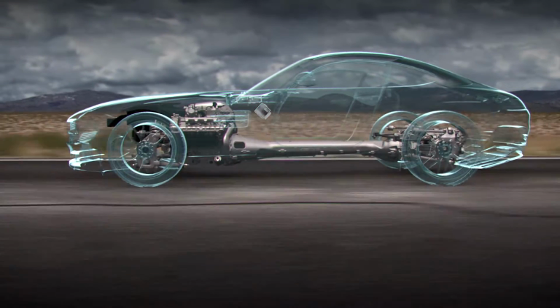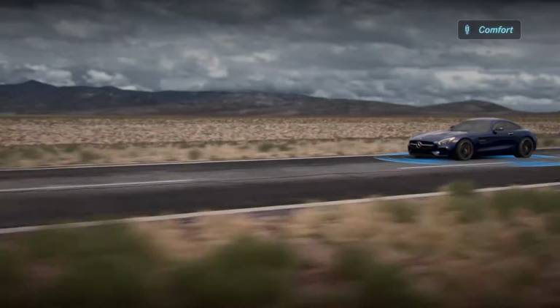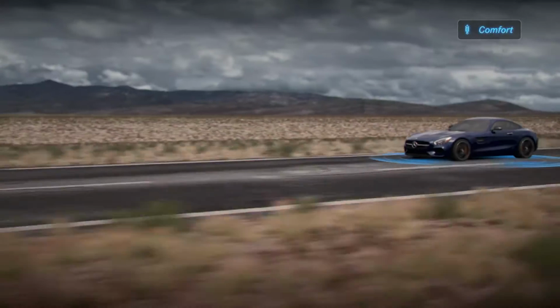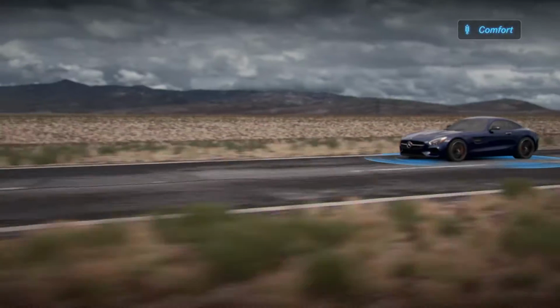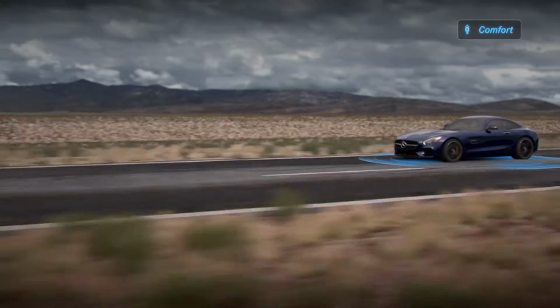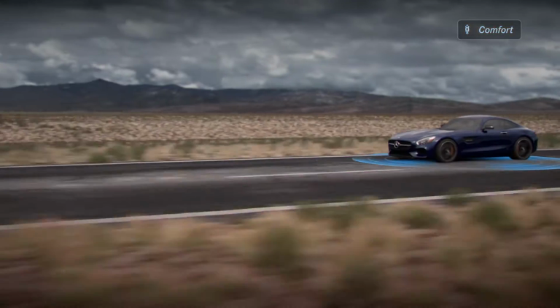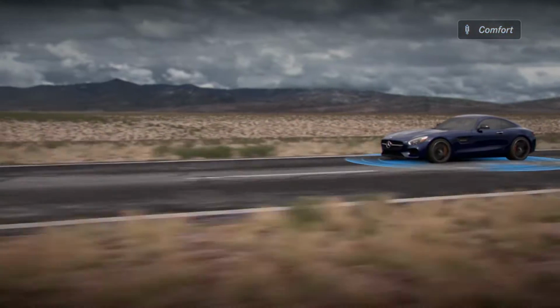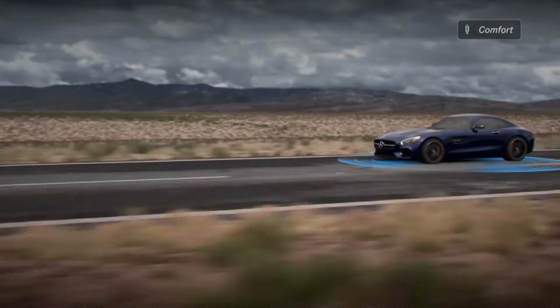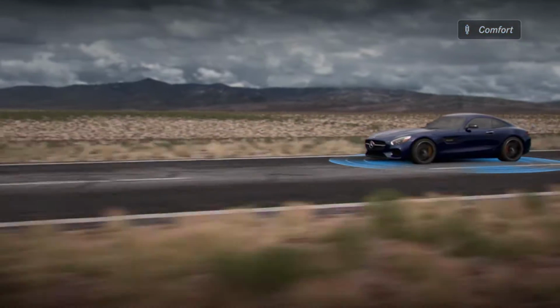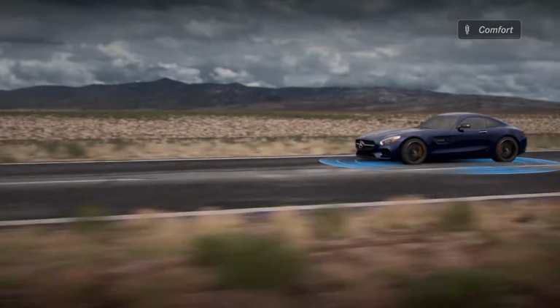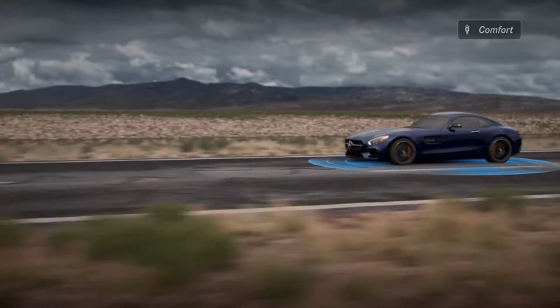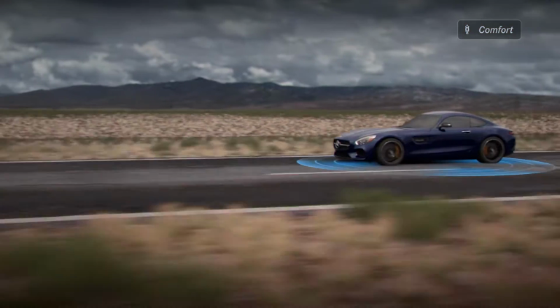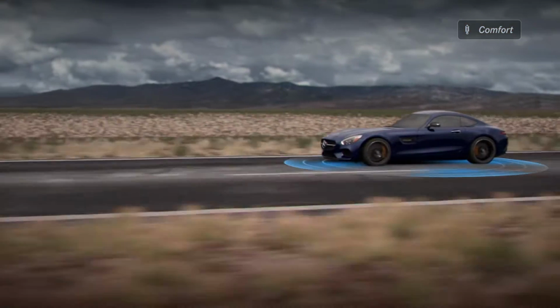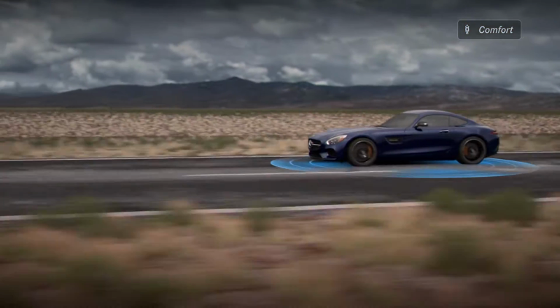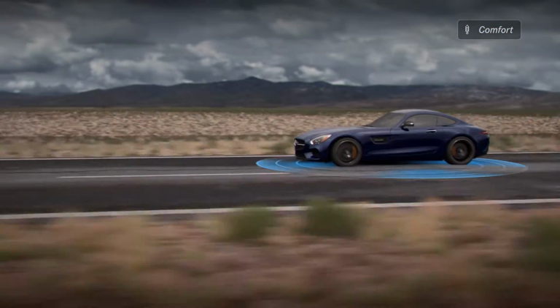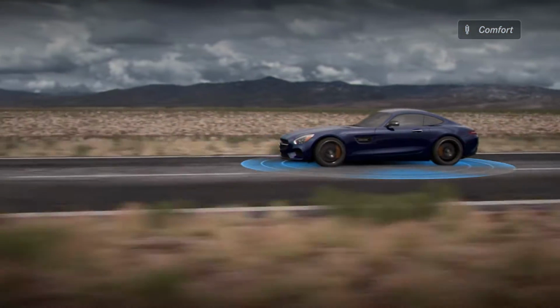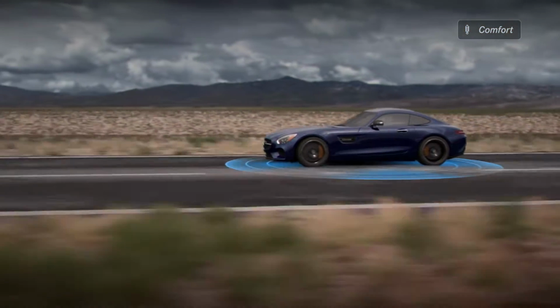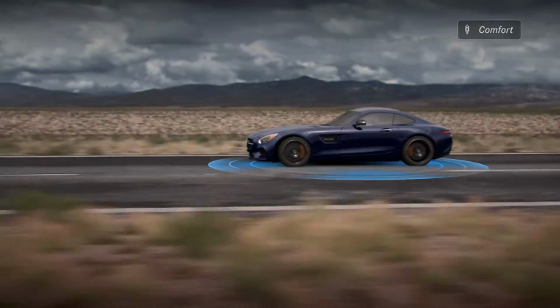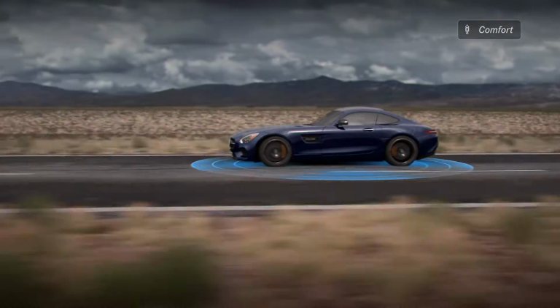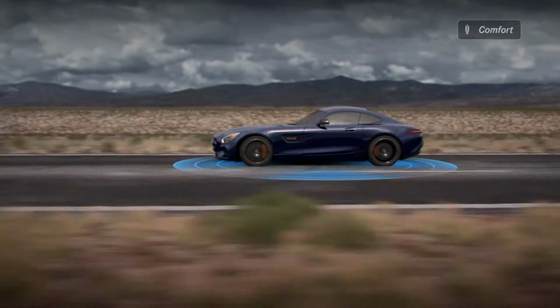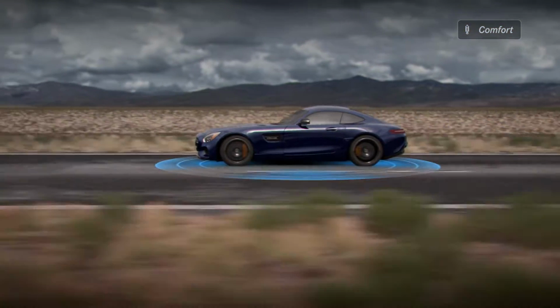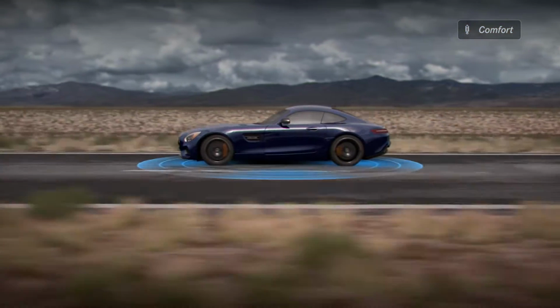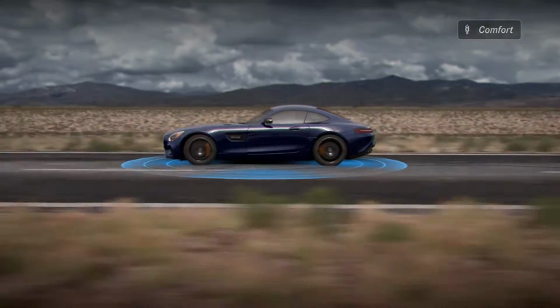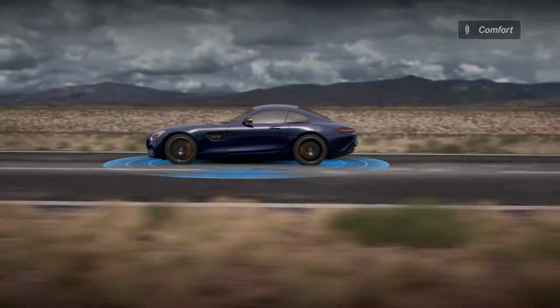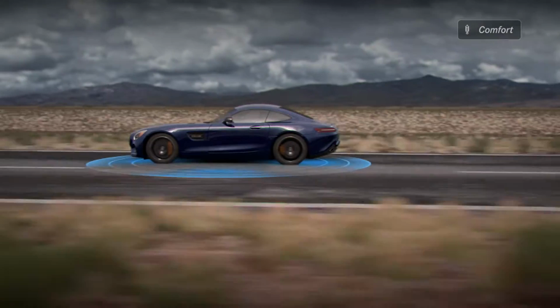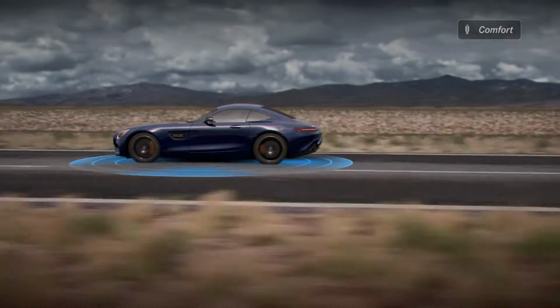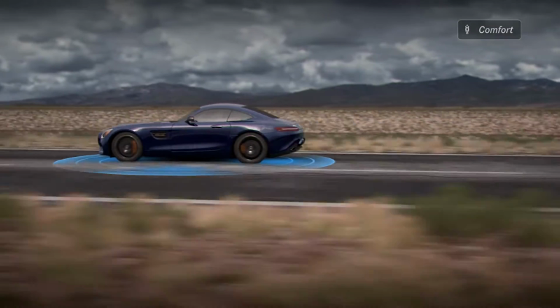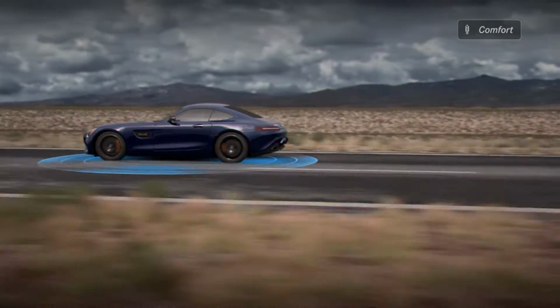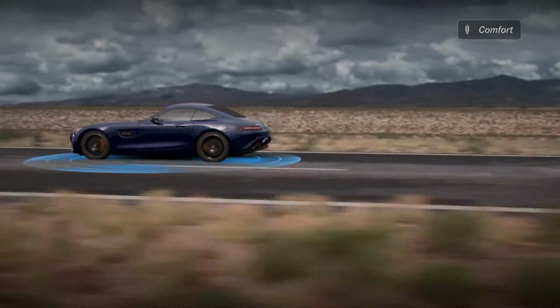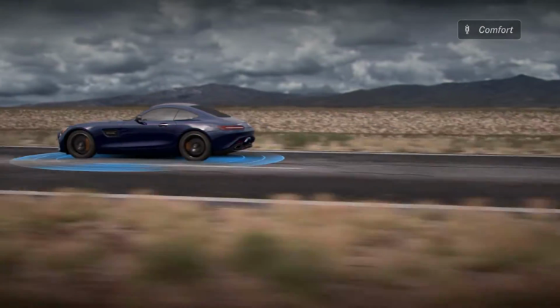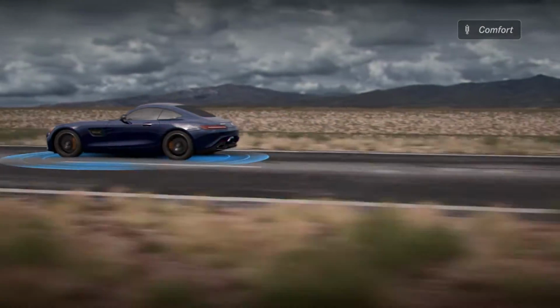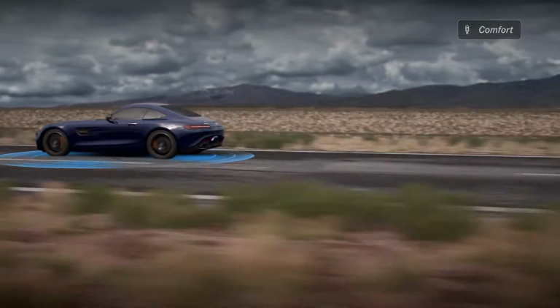The Comfort setting provides a smooth yet driver-connected ride for everyday driving and is well-suited to bumpy roads or less-than-perfect highway surfaces.